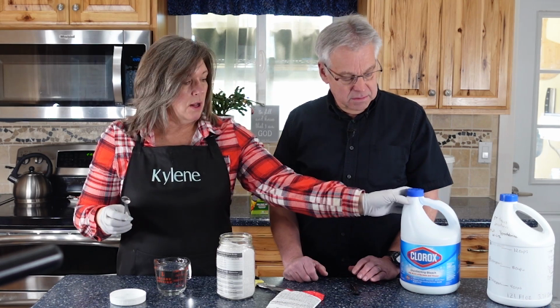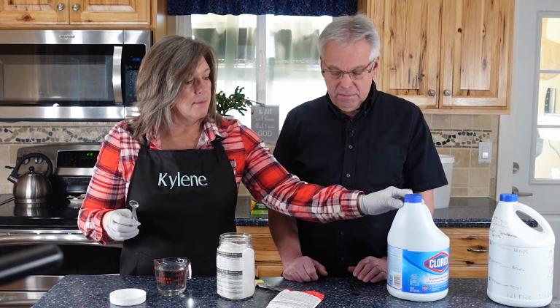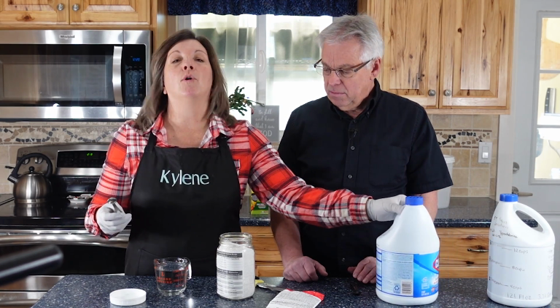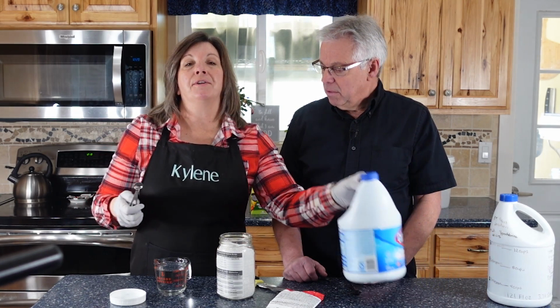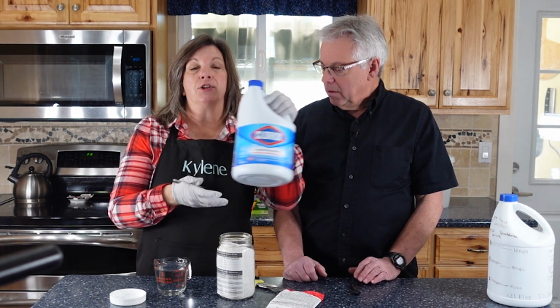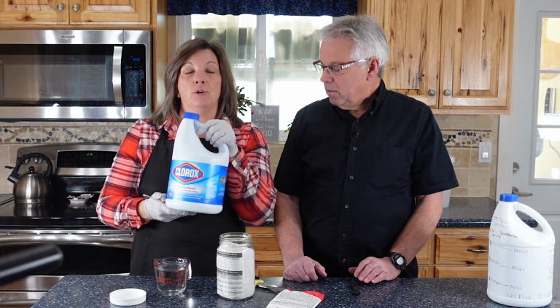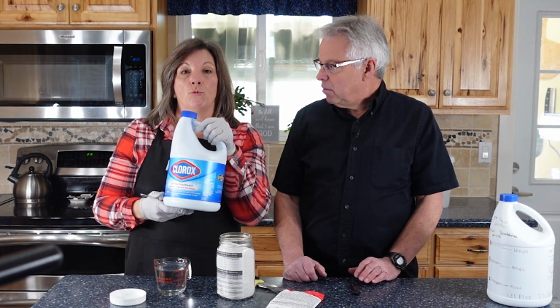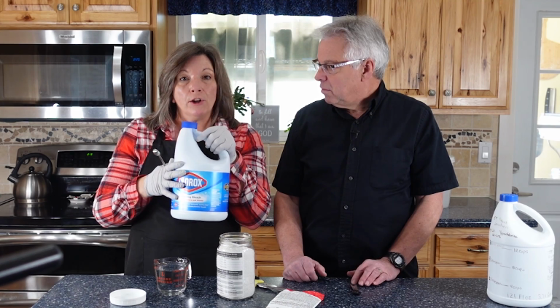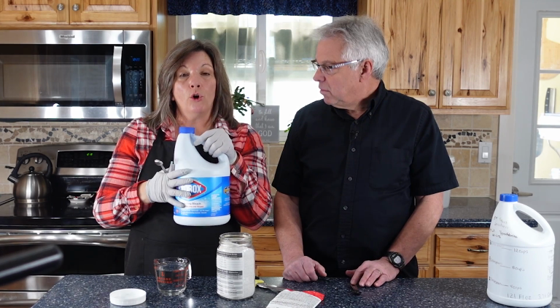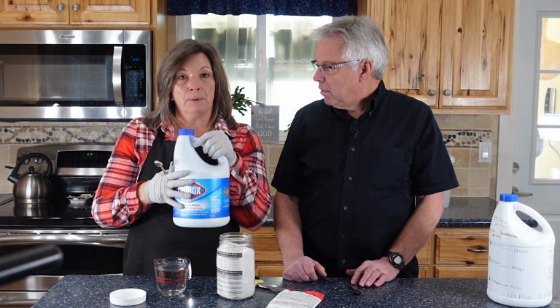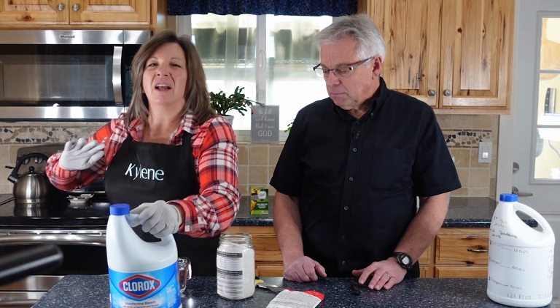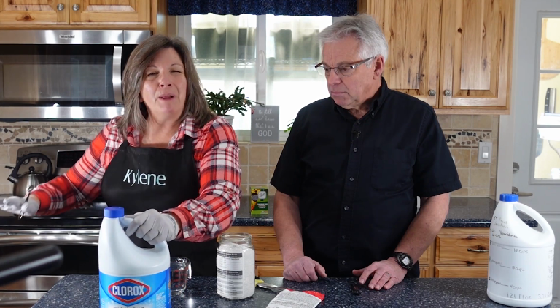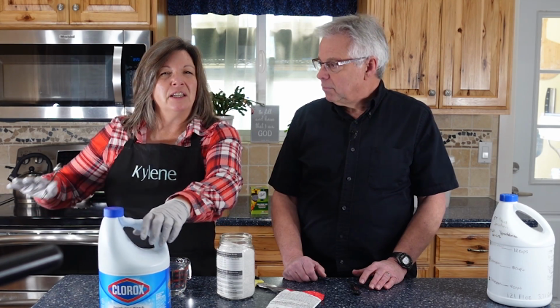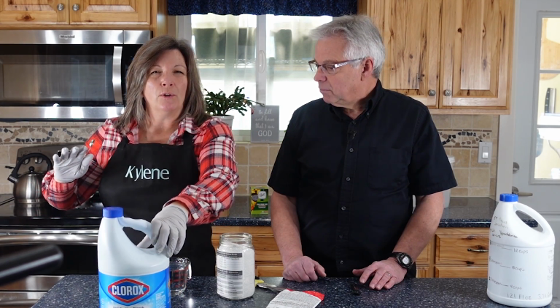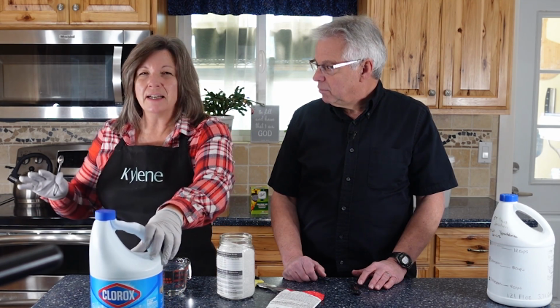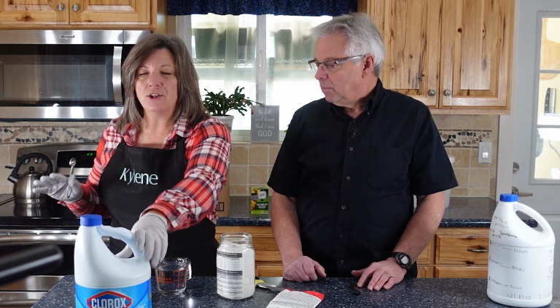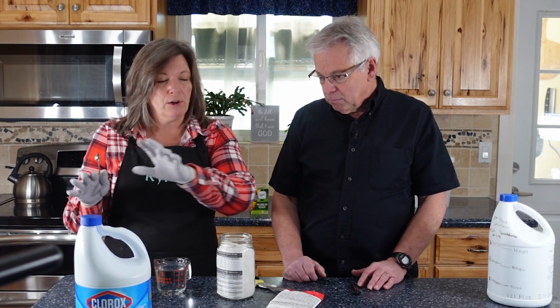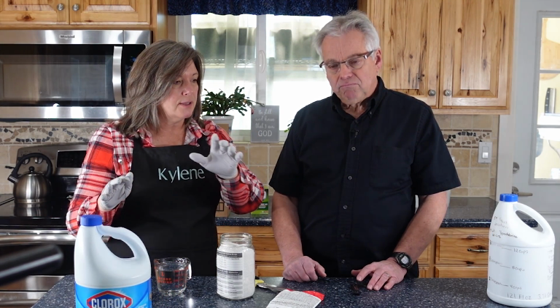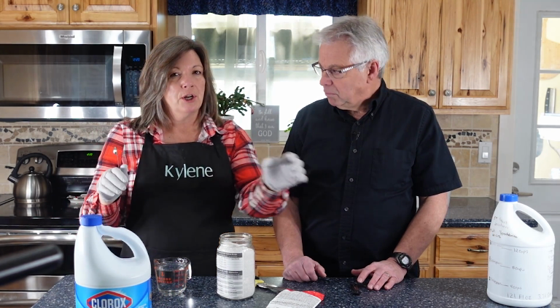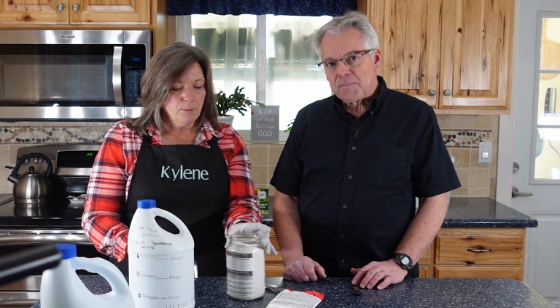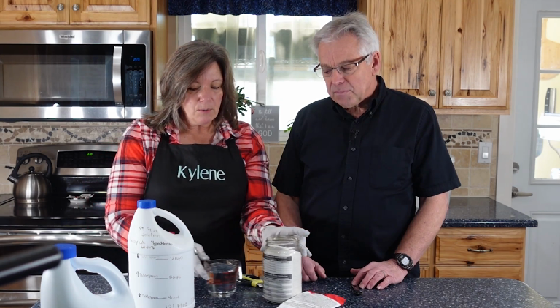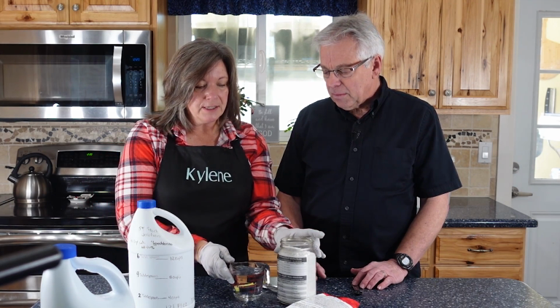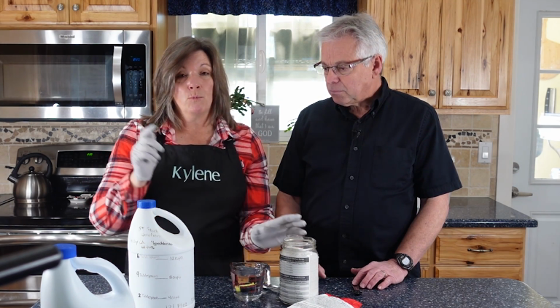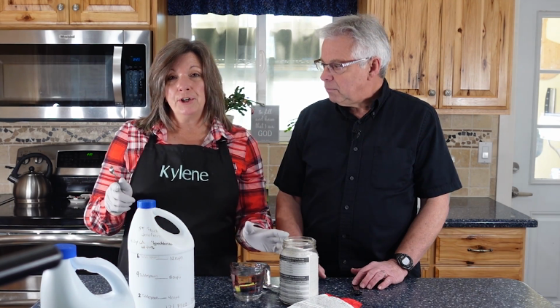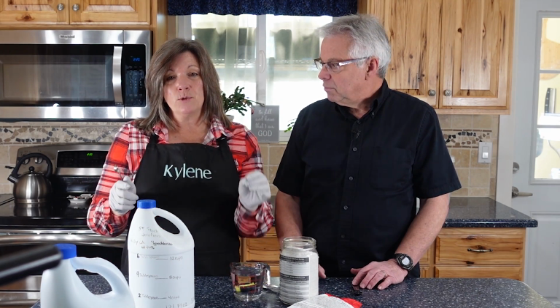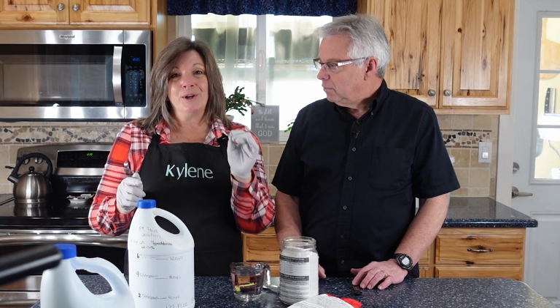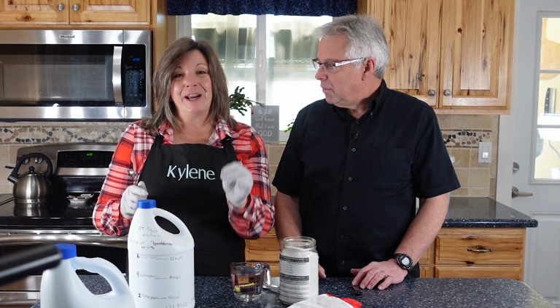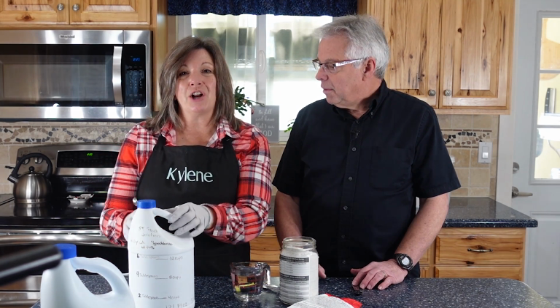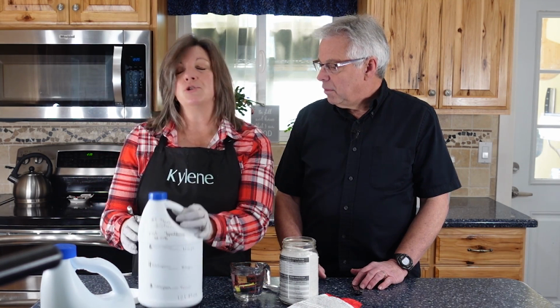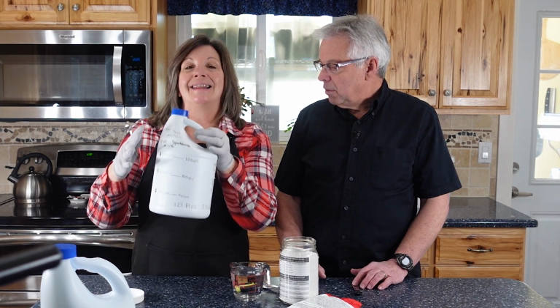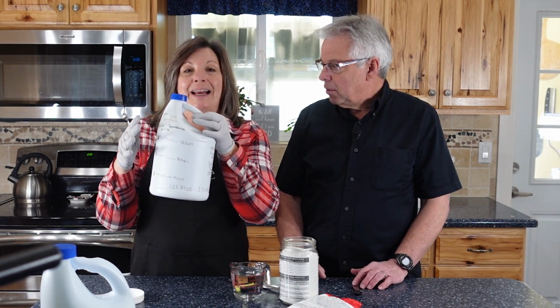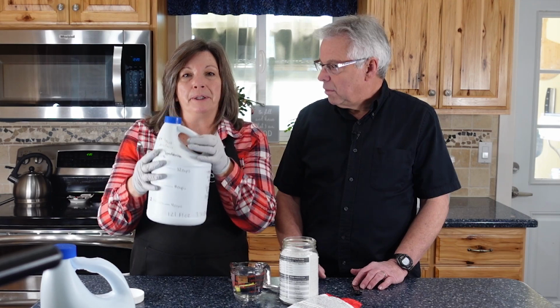A lot of times for water disinfection we use regular Clorox bleach — not the splashless or the scented kind, just regular Clorox bleach. For emergency water disinfection, what we're going to do is create a stock solution that is like bleach.